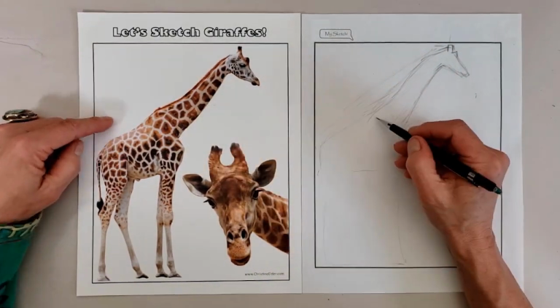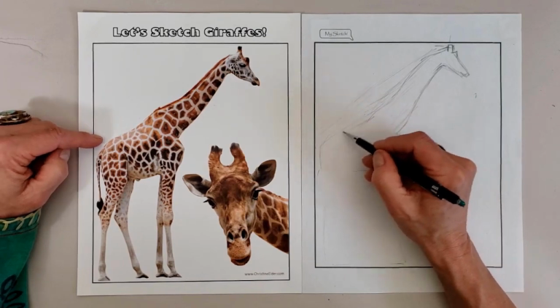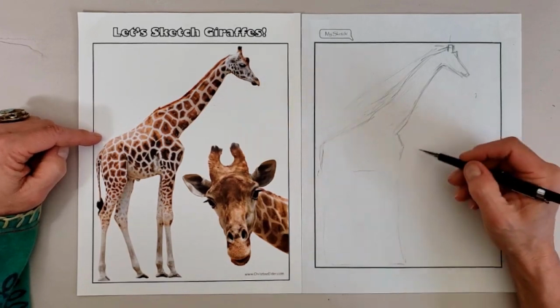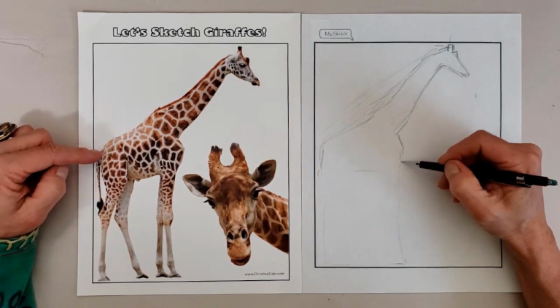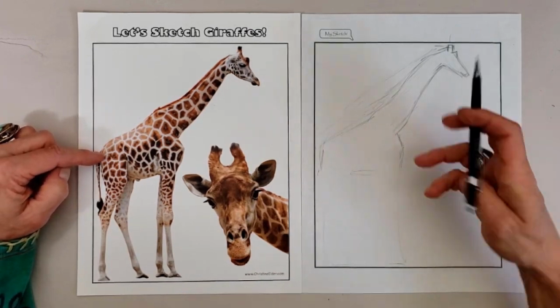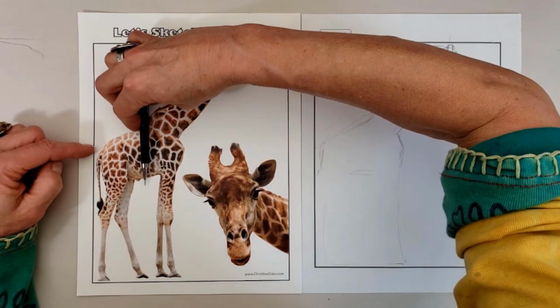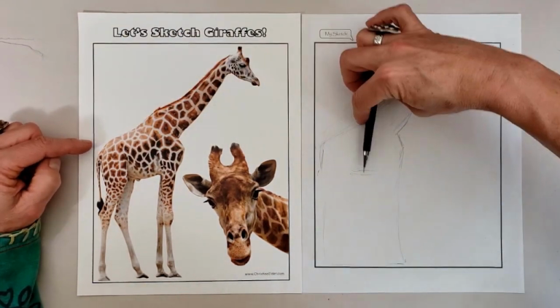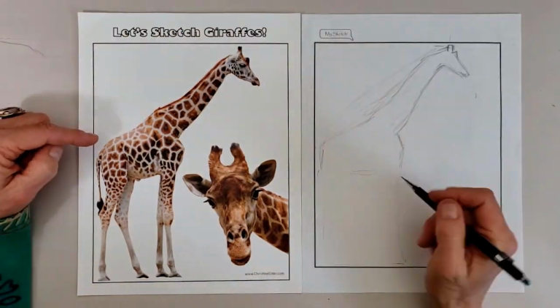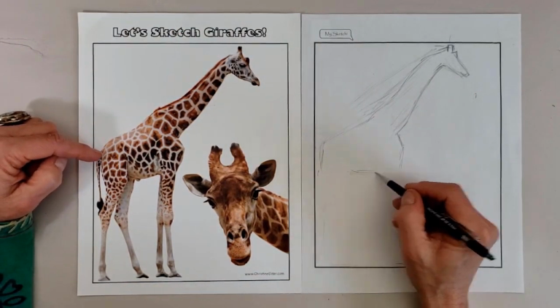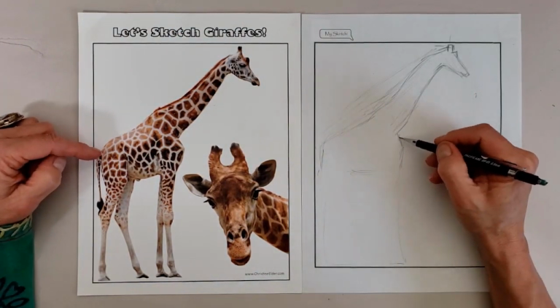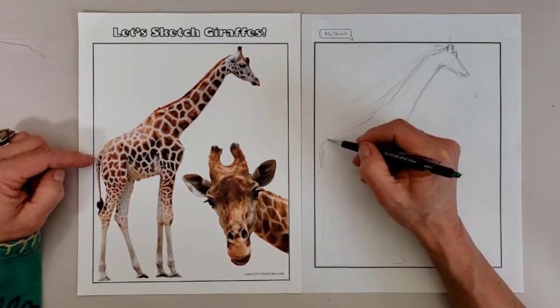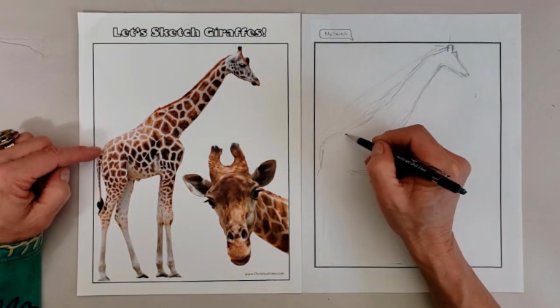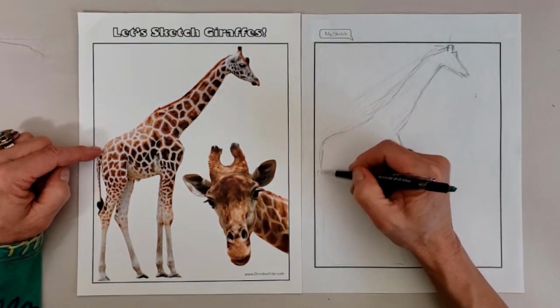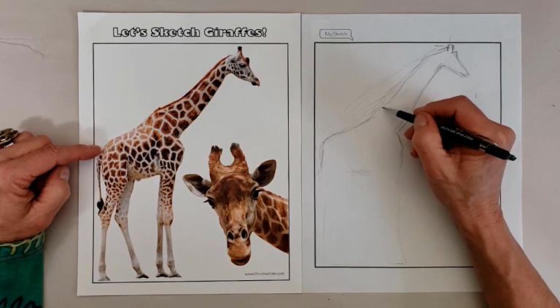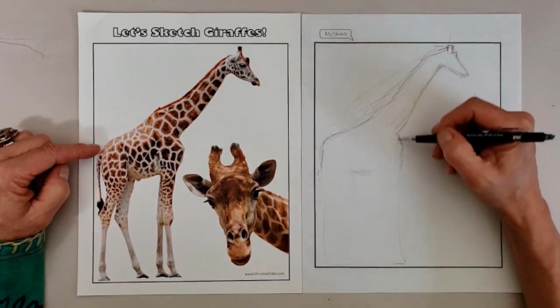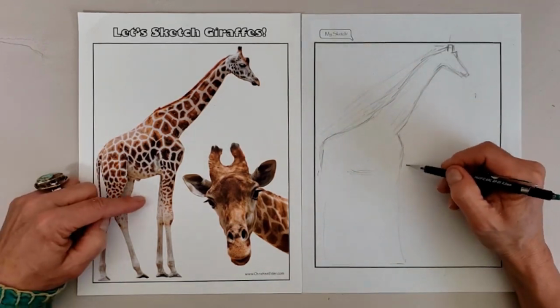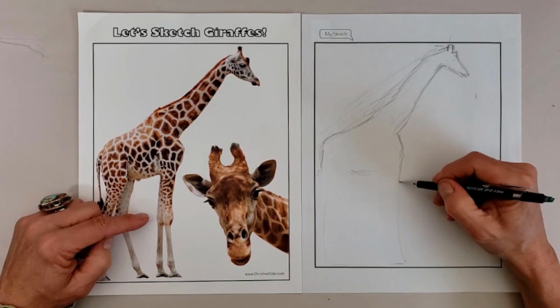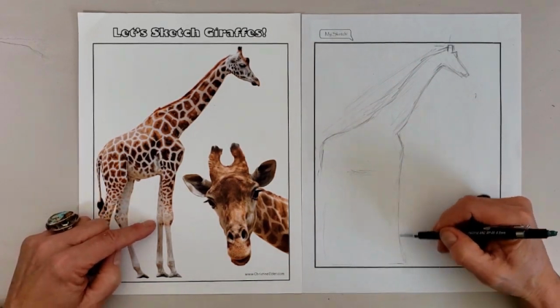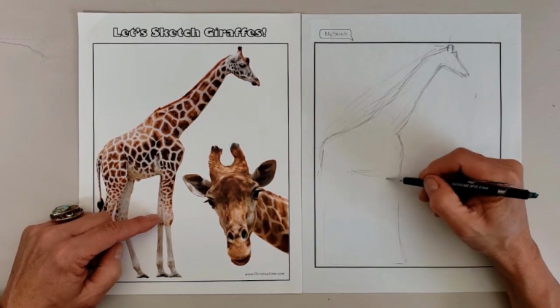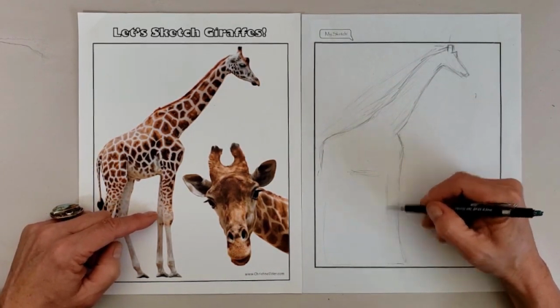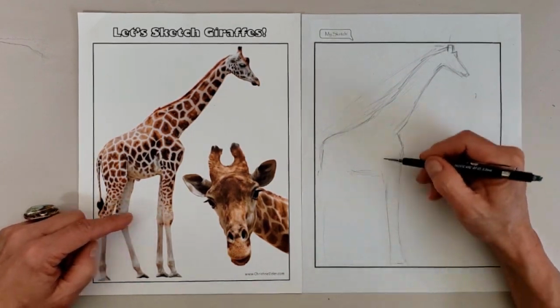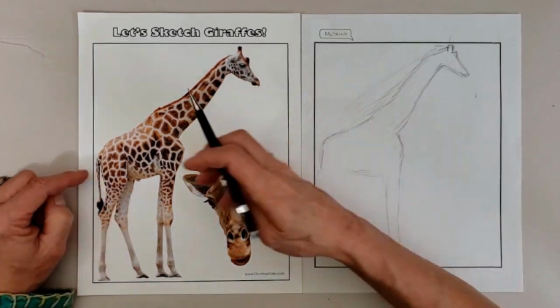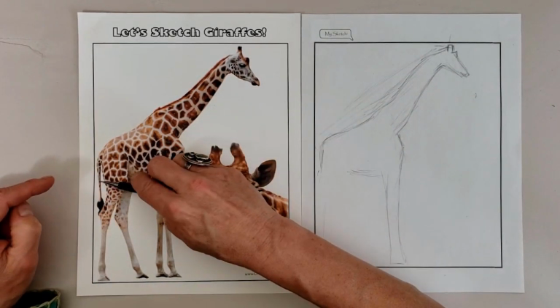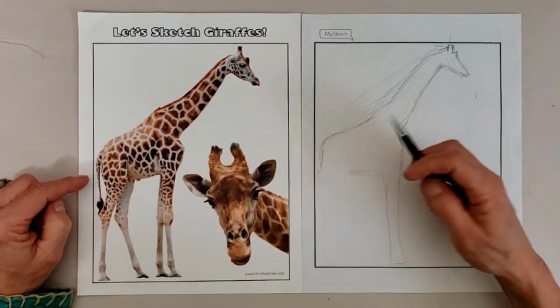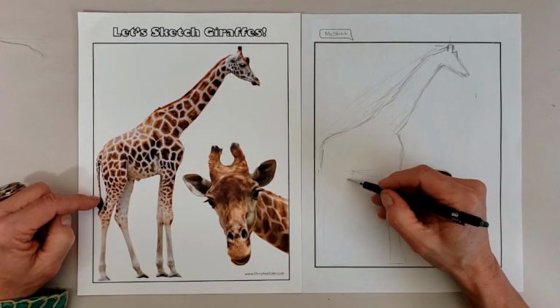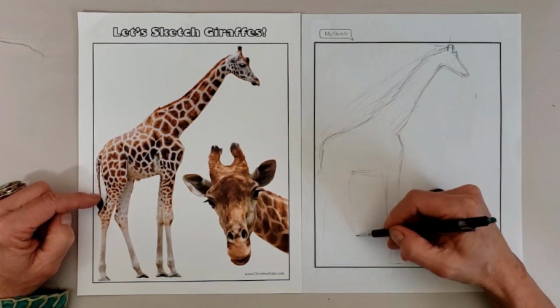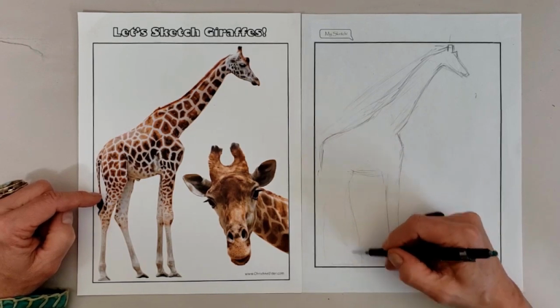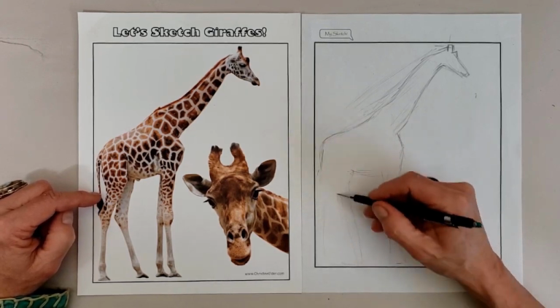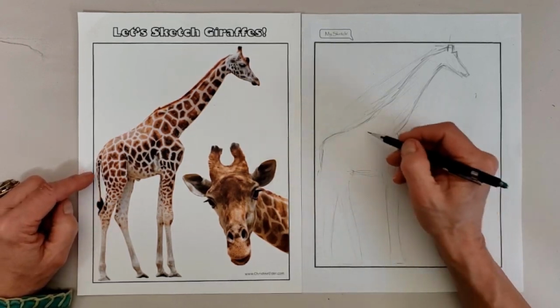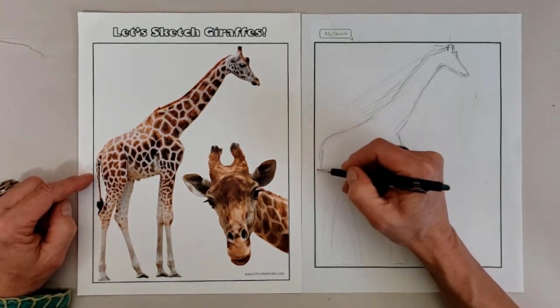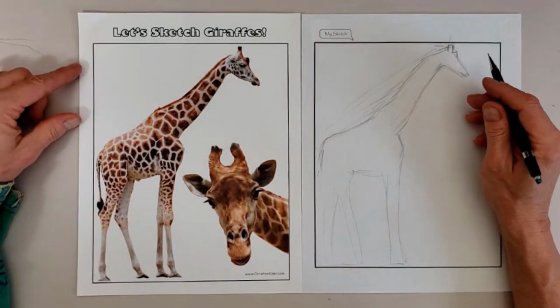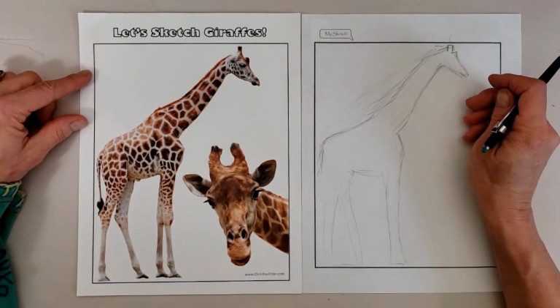The coat pattern is as unique as a fingerprint, which enables researchers to identify and study individual animals throughout their lives. The patterns vary slightly between species as well.